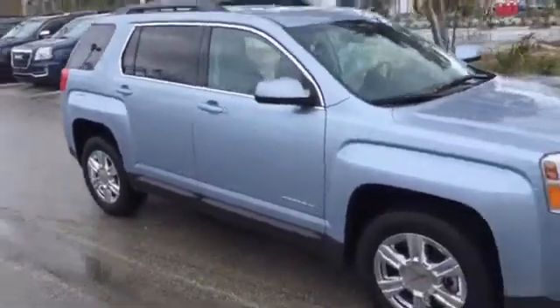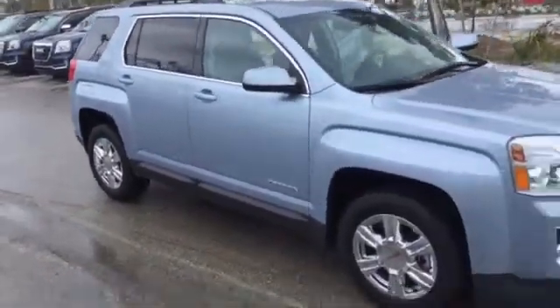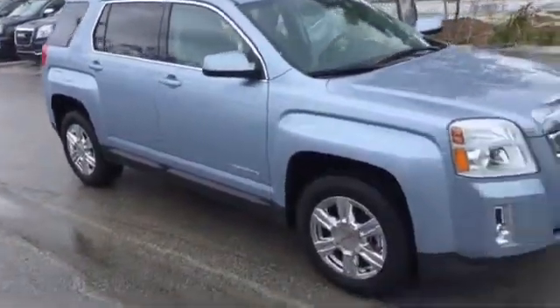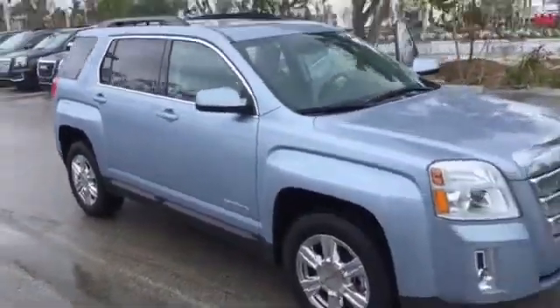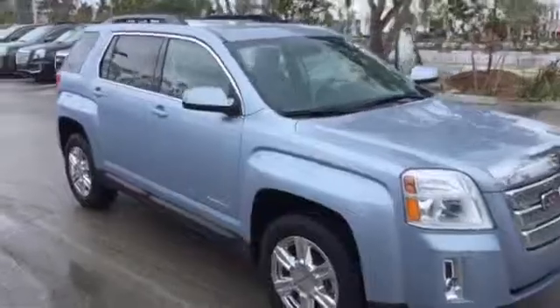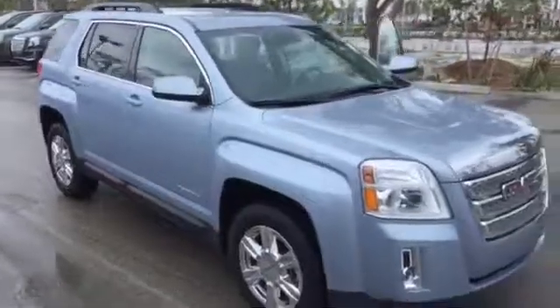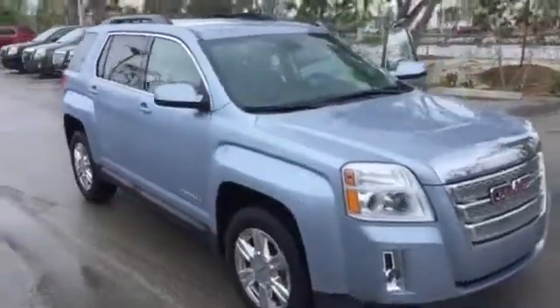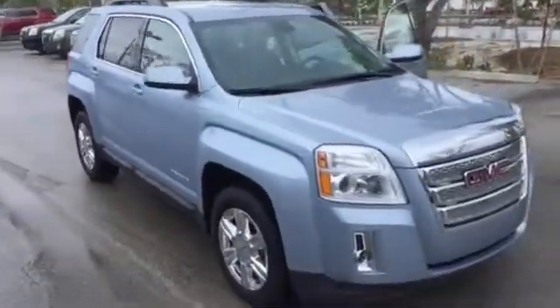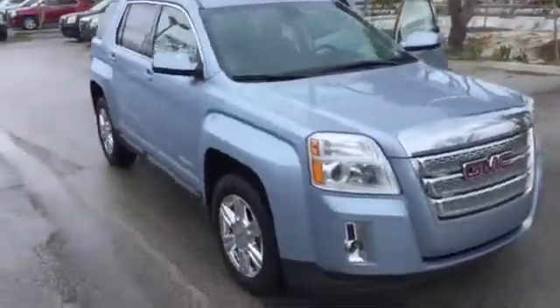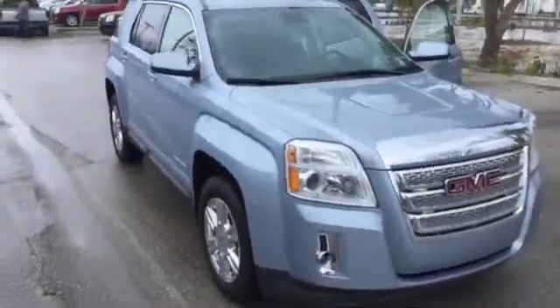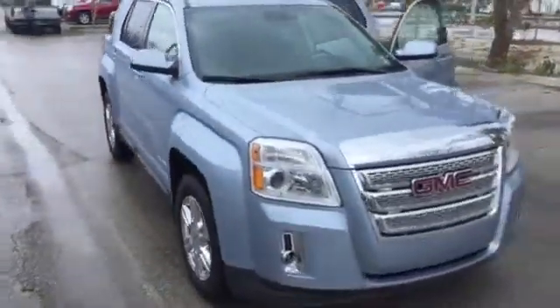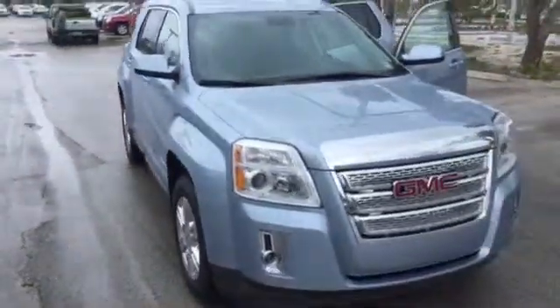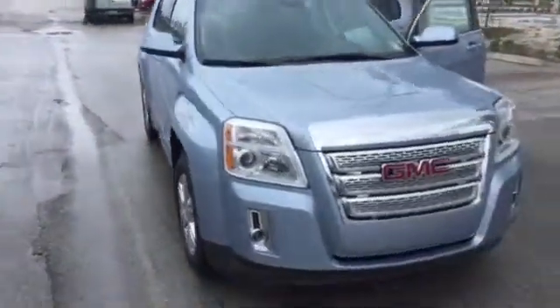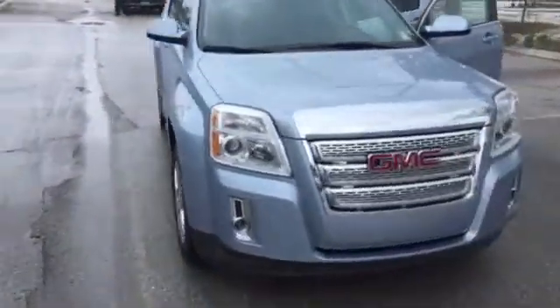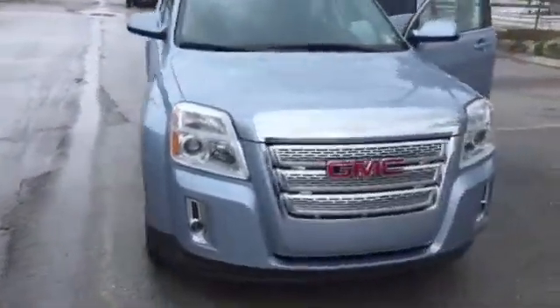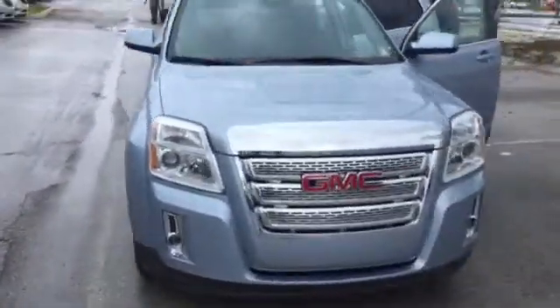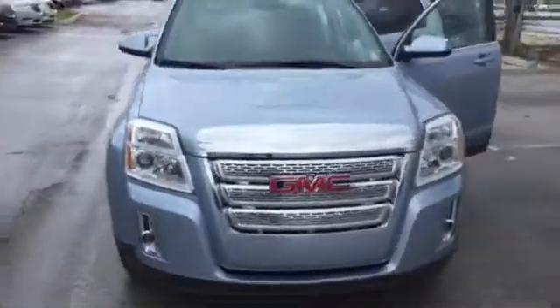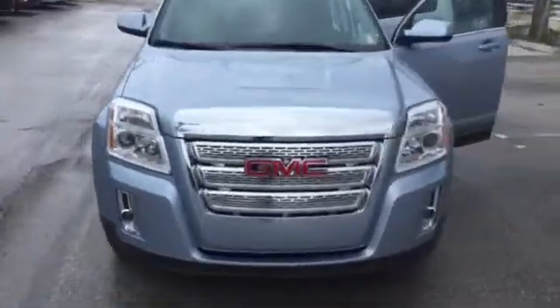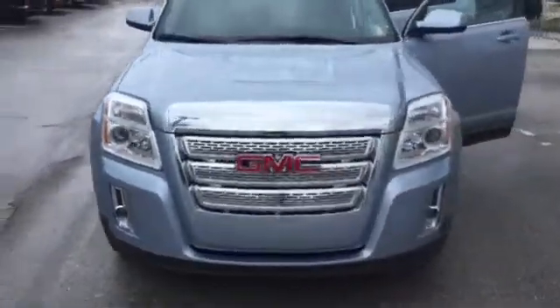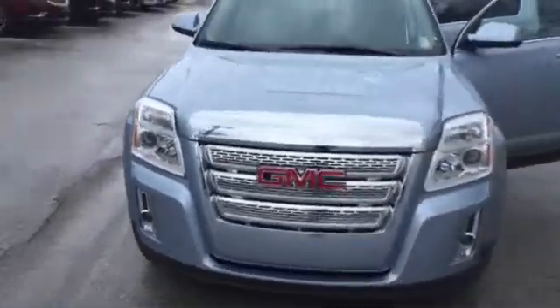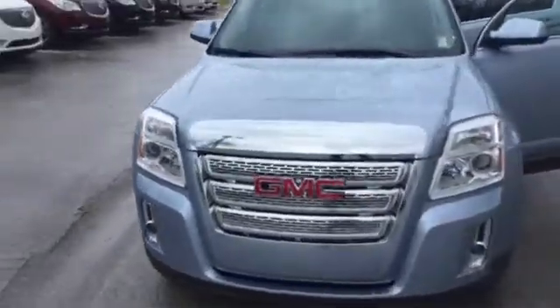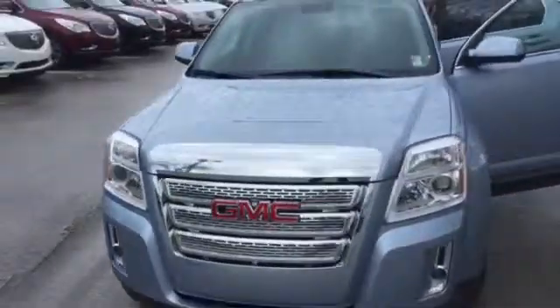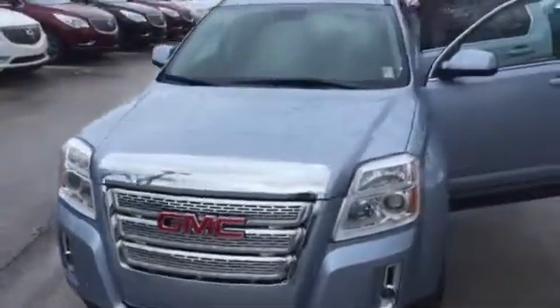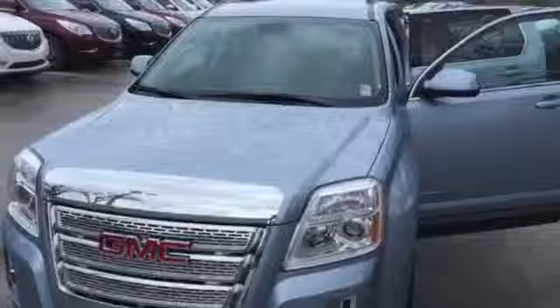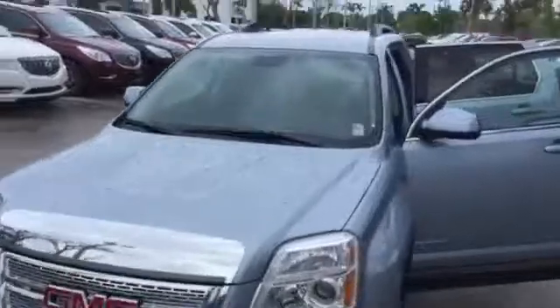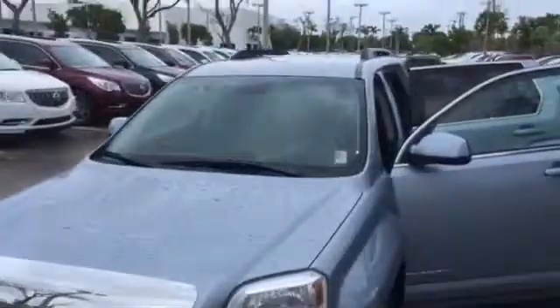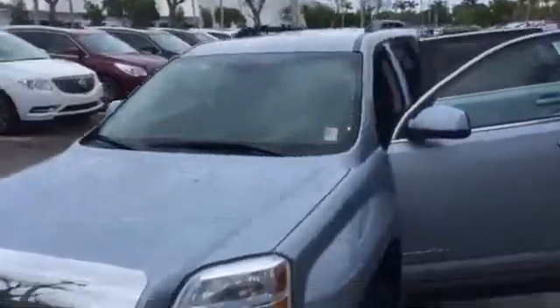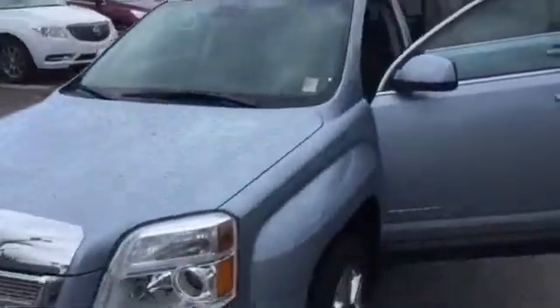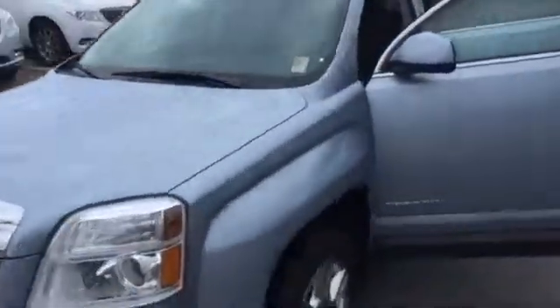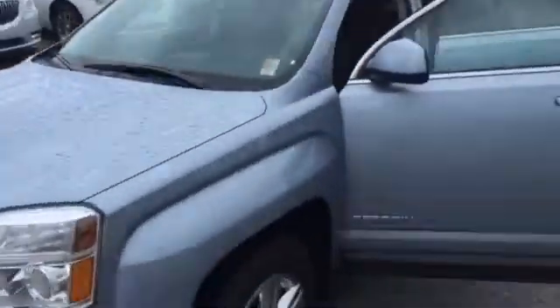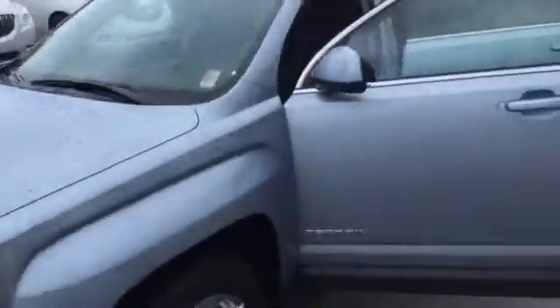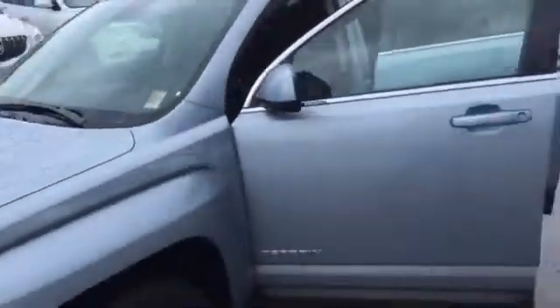So definitely come in and take advantage of this 2015. It does have the fog lights and the chrome grill. It also comes with a roof rack already.